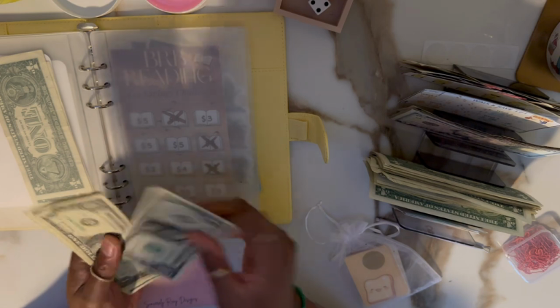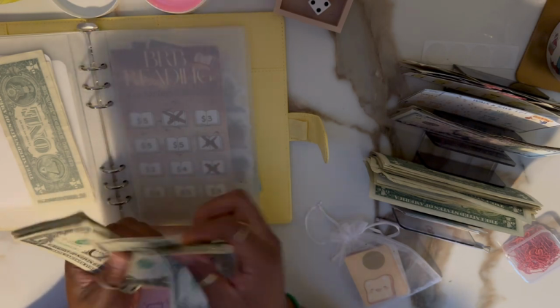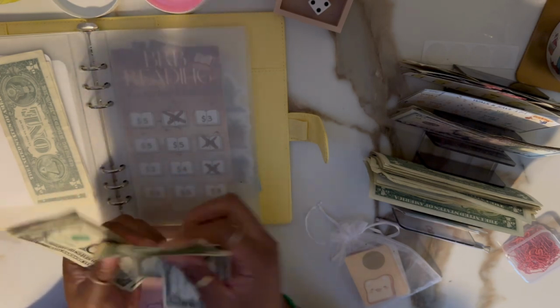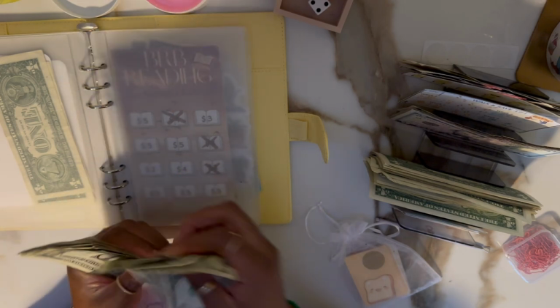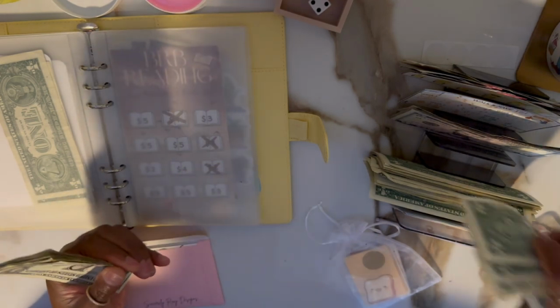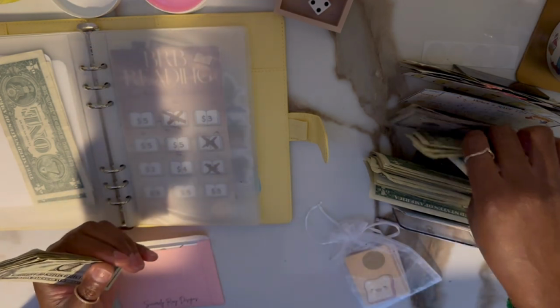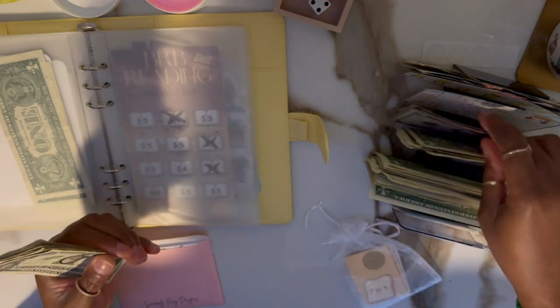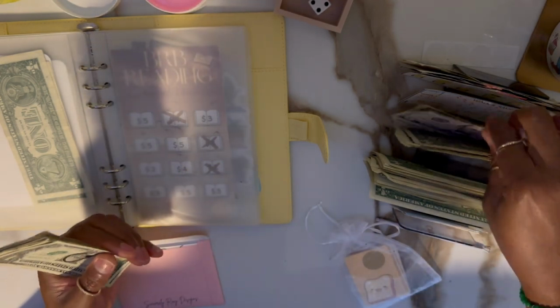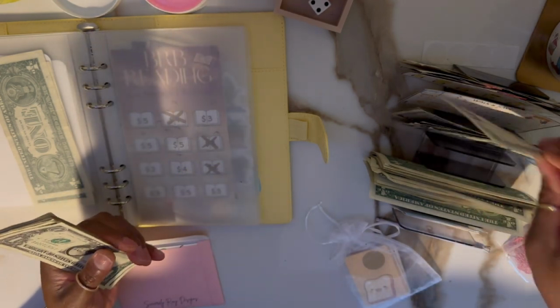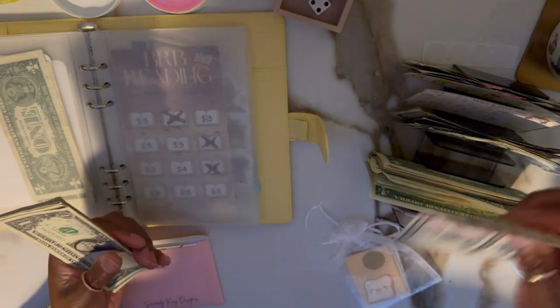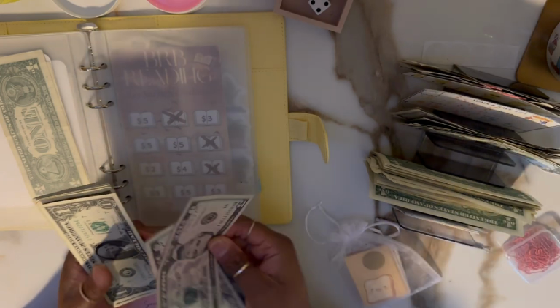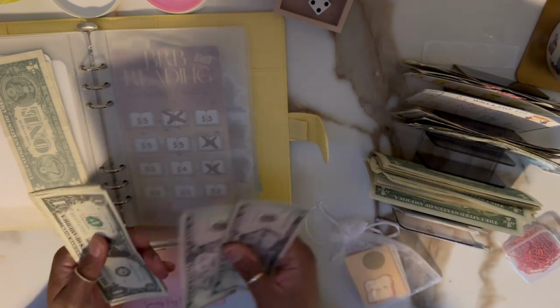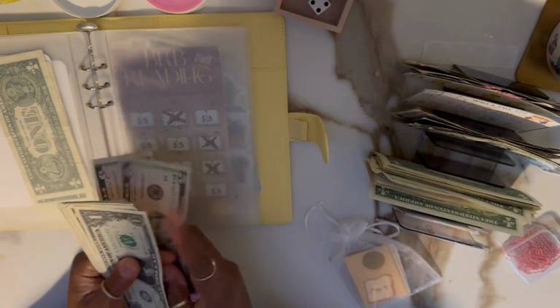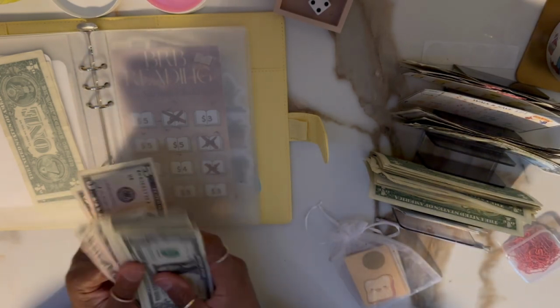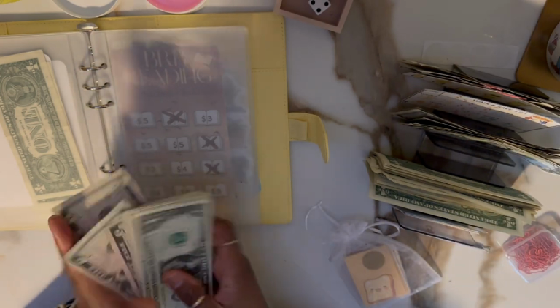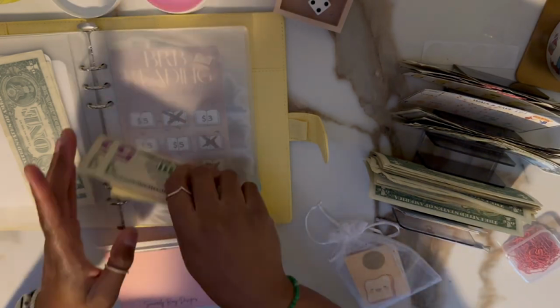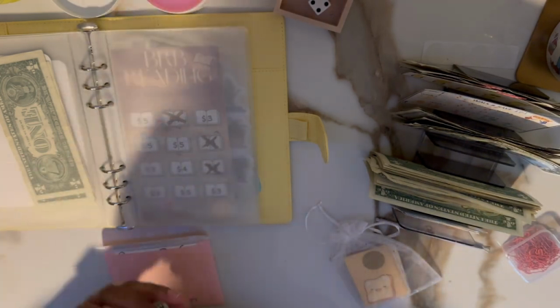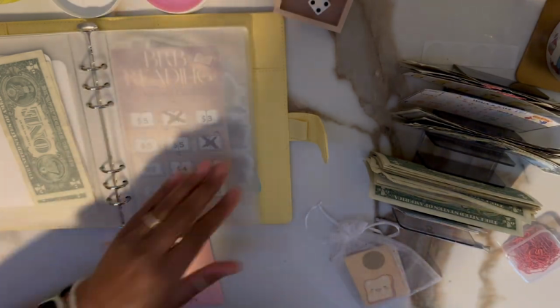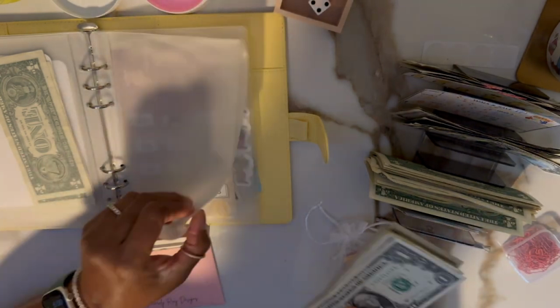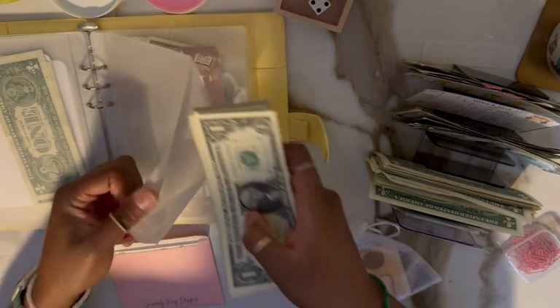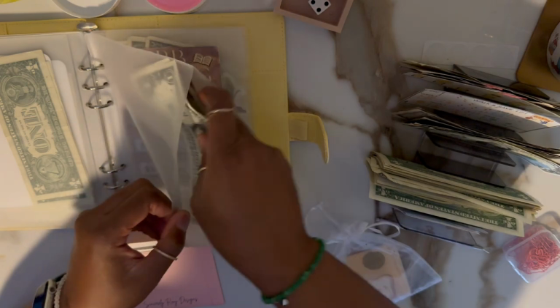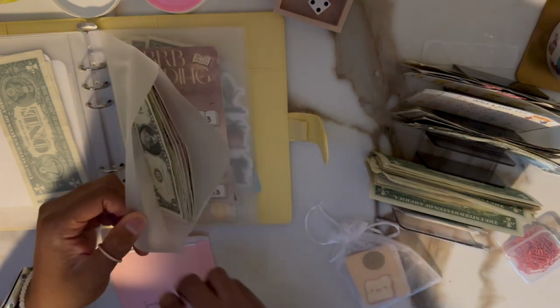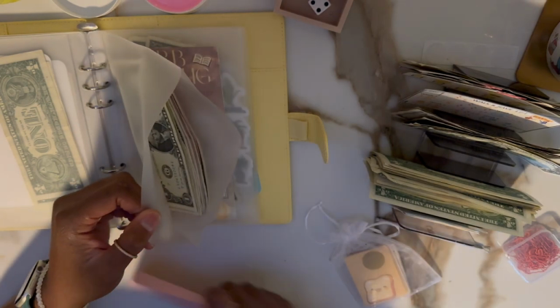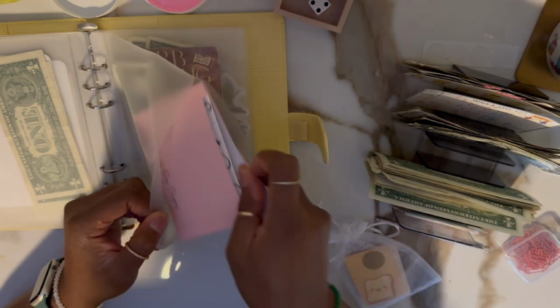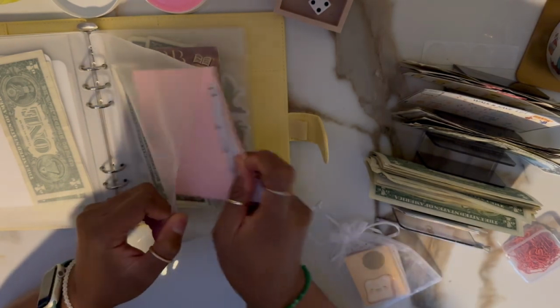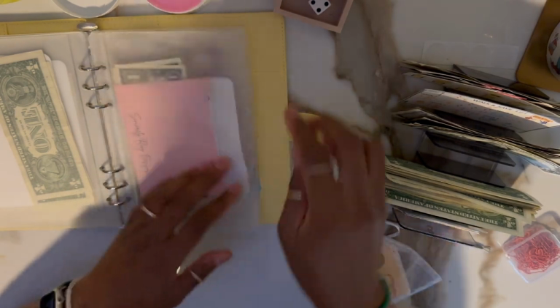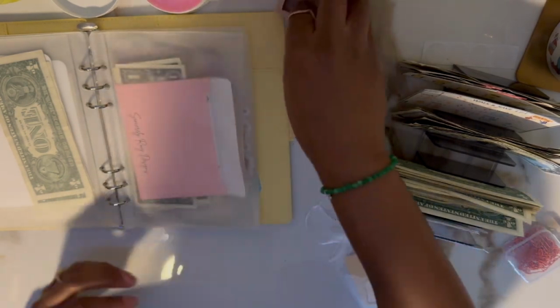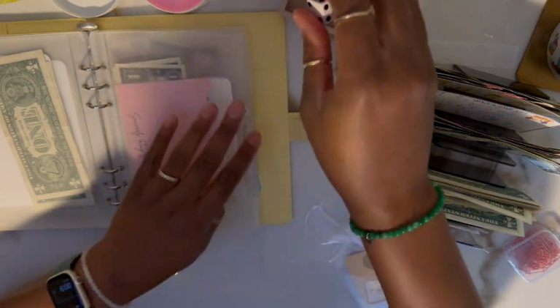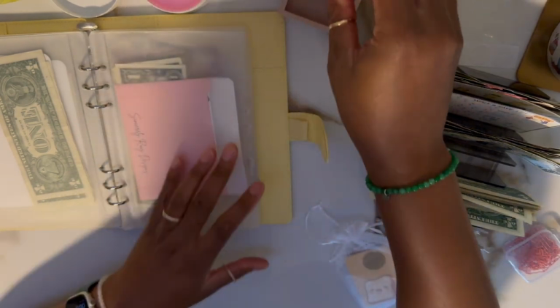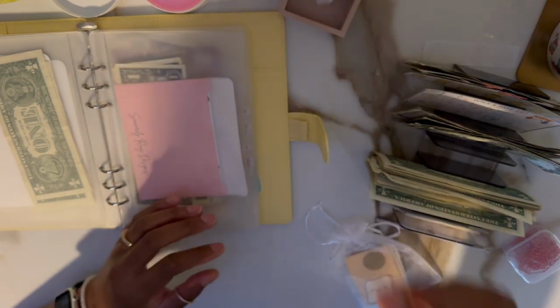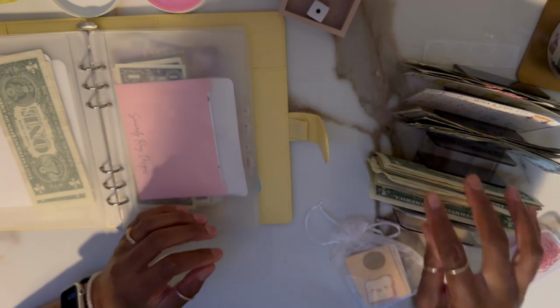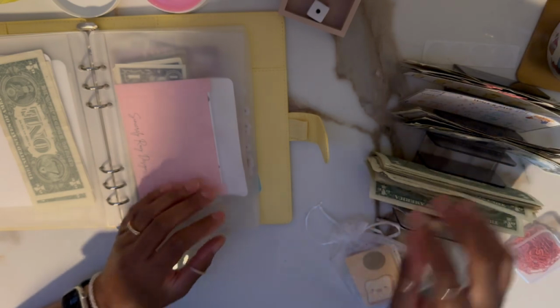I'm going to put that there and take two fives for ten. That brings the six in there. Next one!